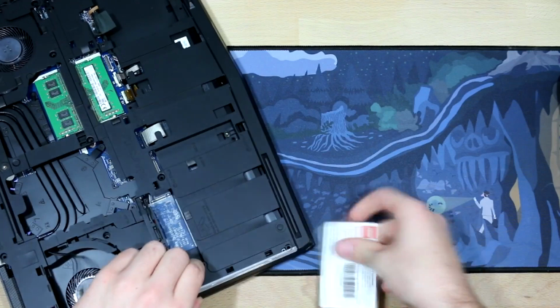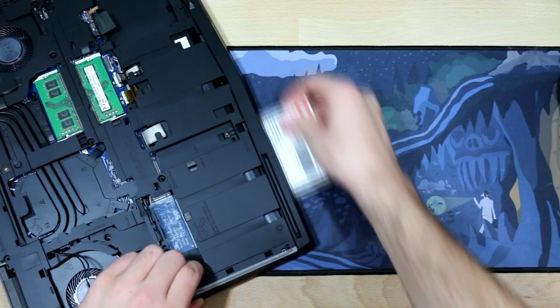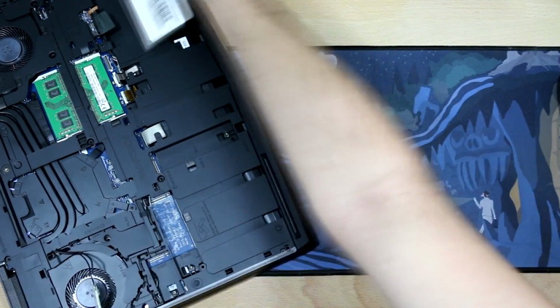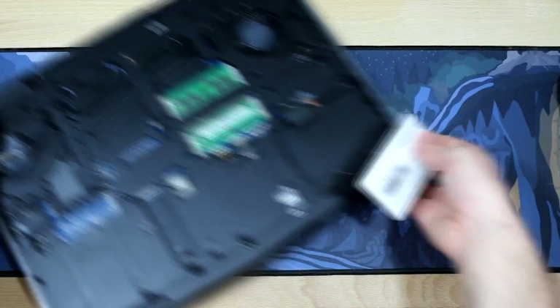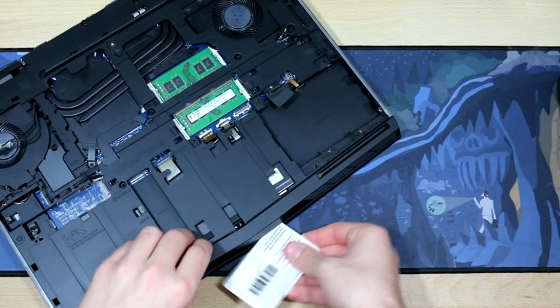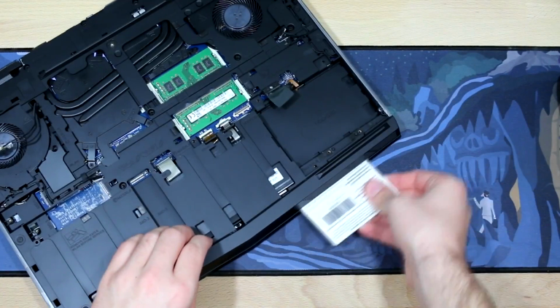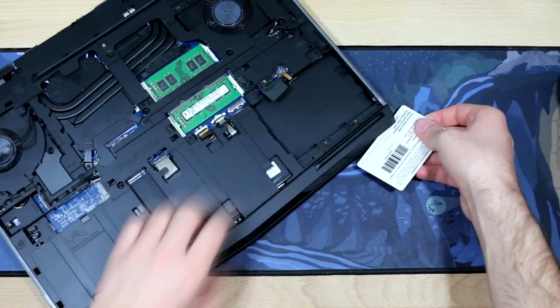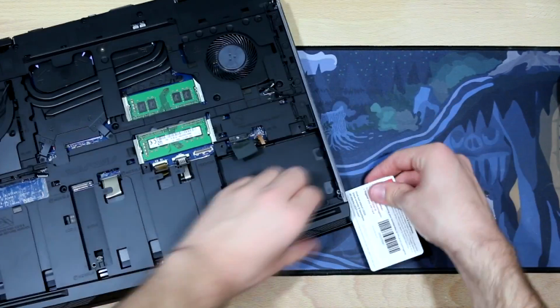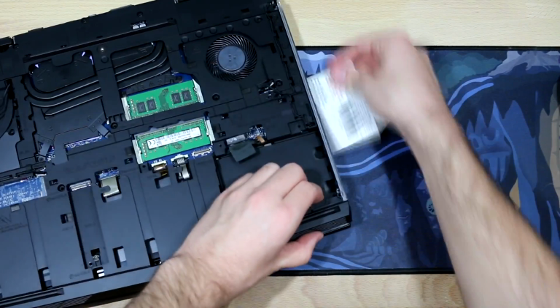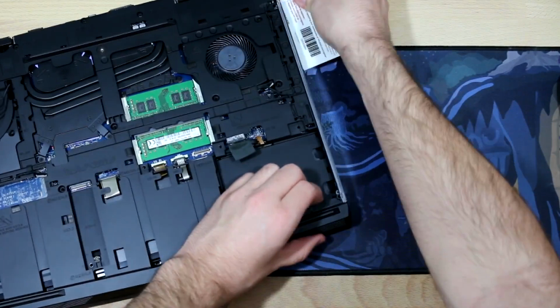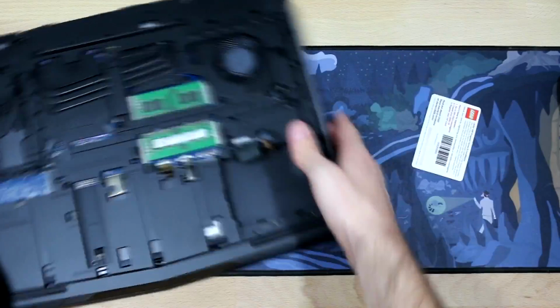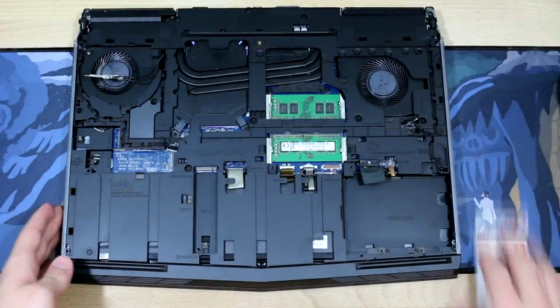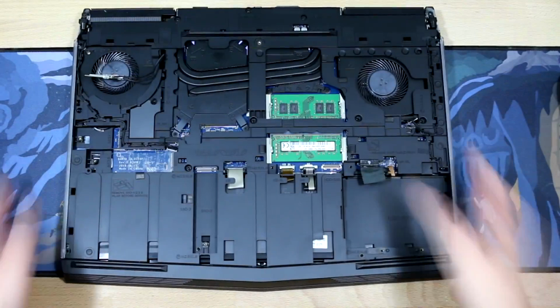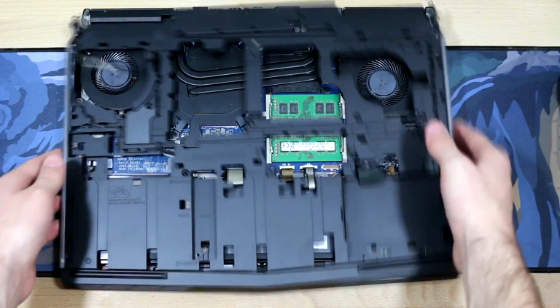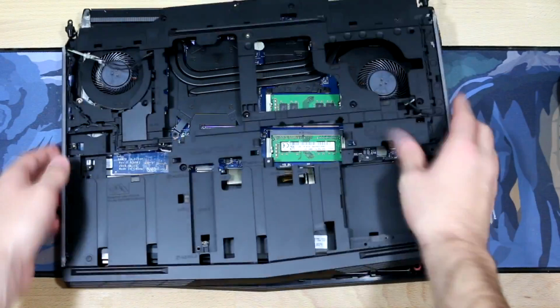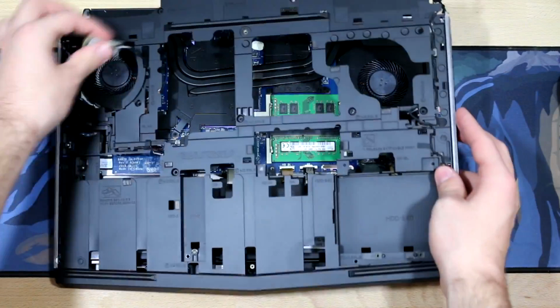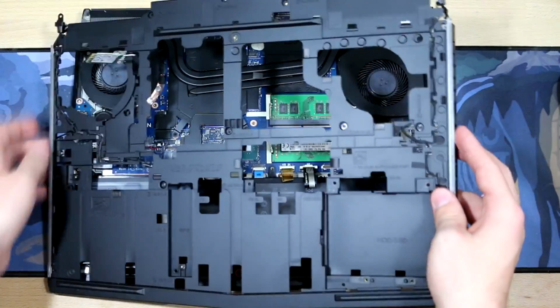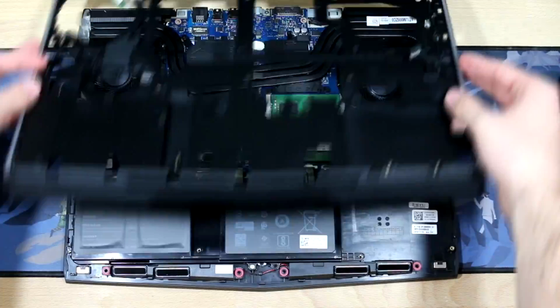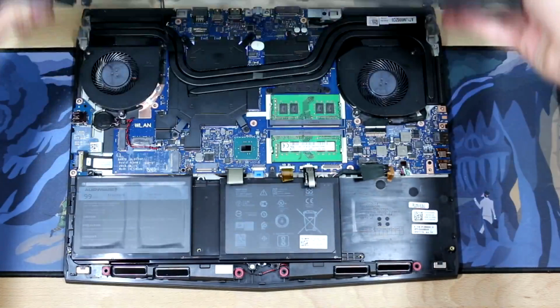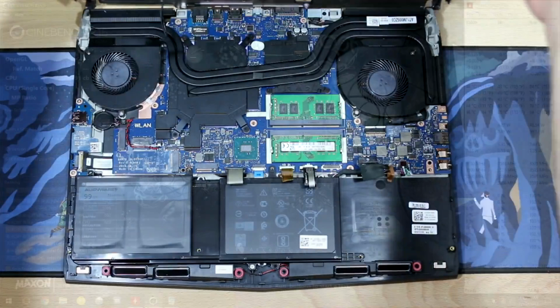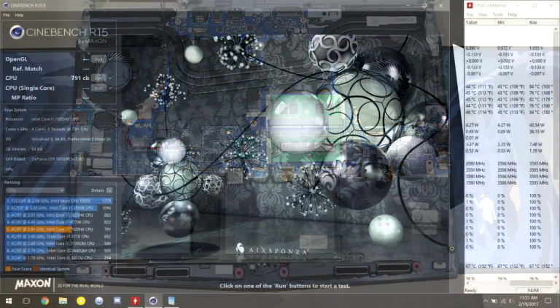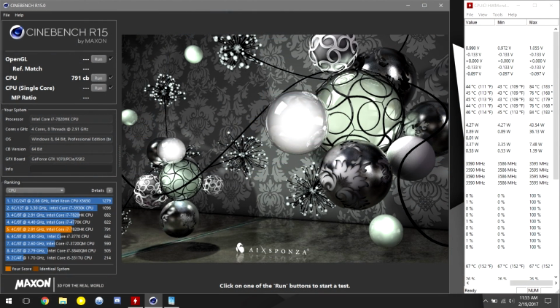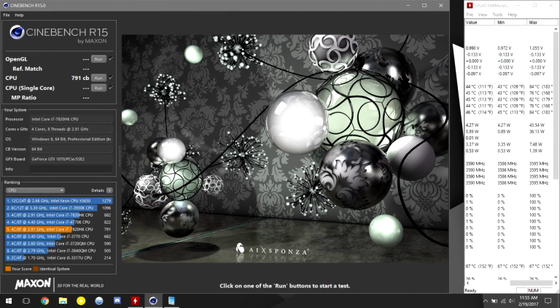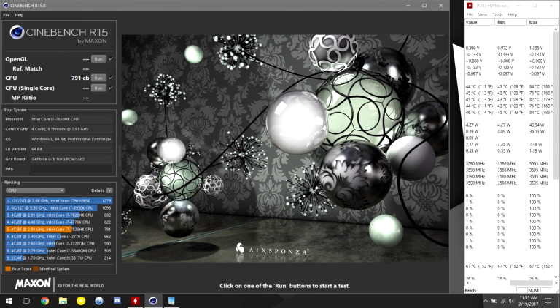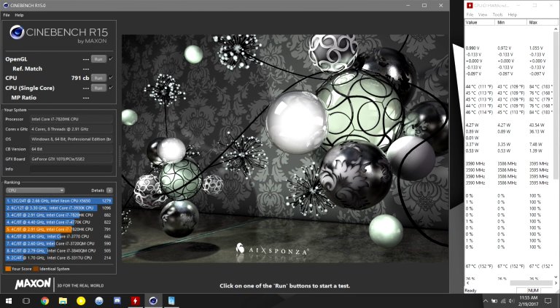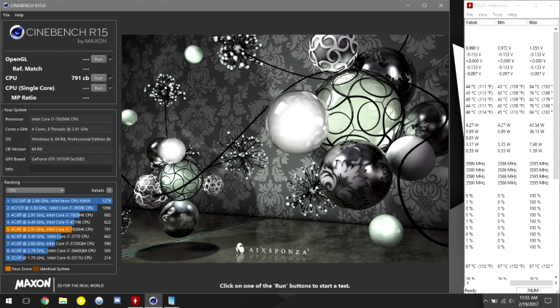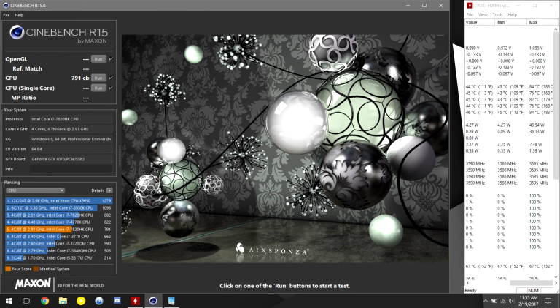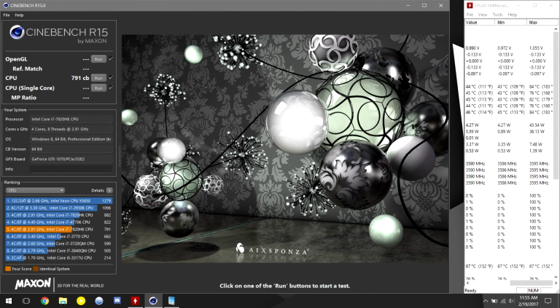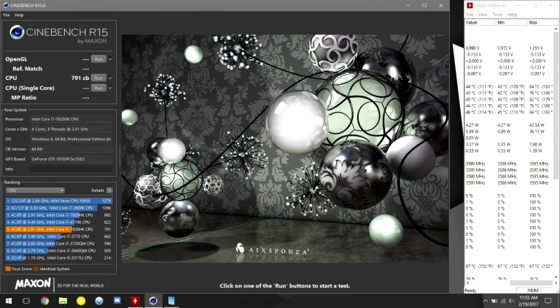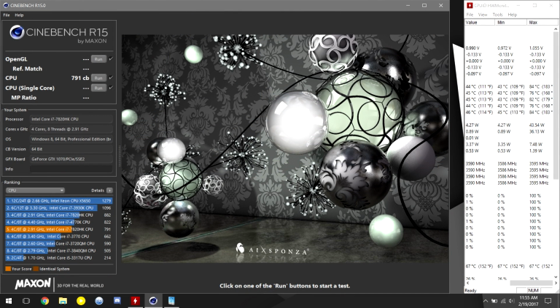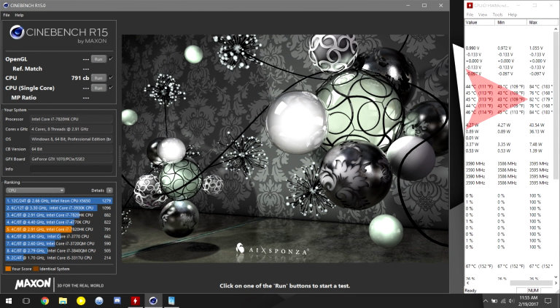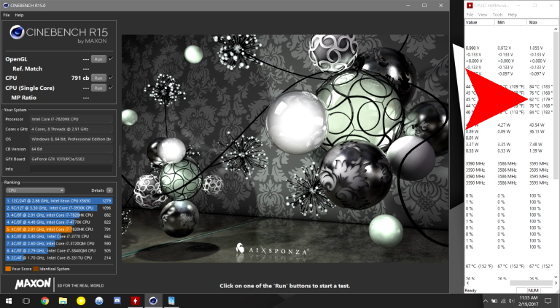In any event, I opted to return the Skylake machine and replace it with the refreshed Kabylake model that would hopefully perform better in terms of thermals. And while I would say out-of-the-box performance was better, it was still unsatisfactory for me that the CPU would run well into the mid-80s.